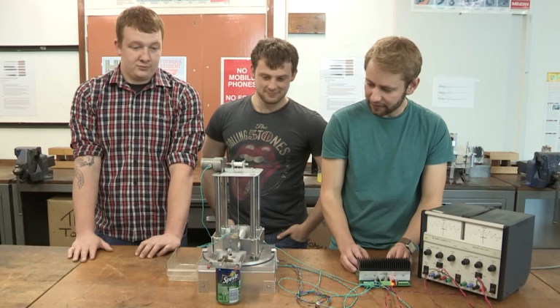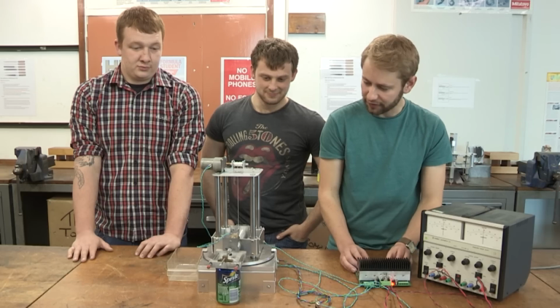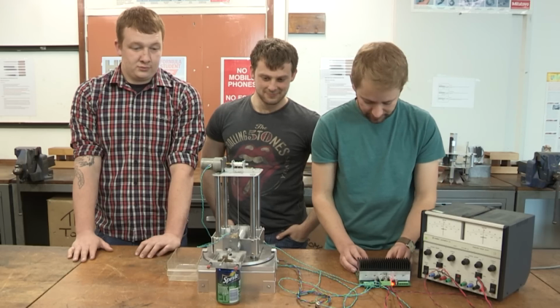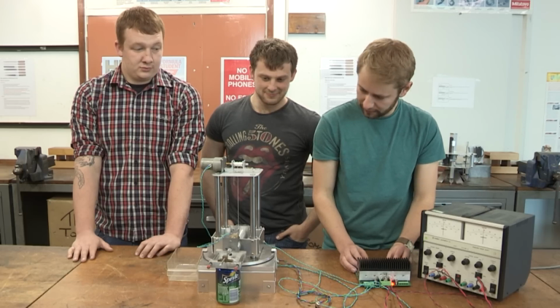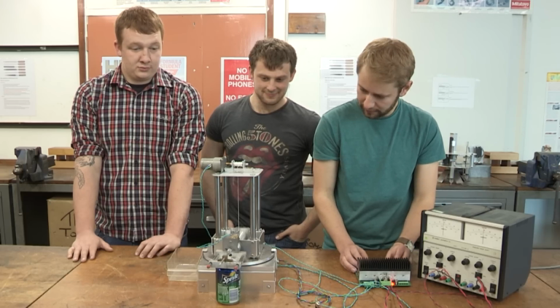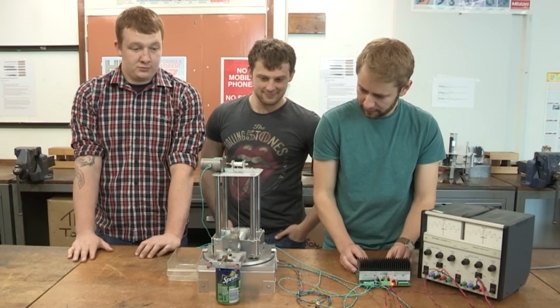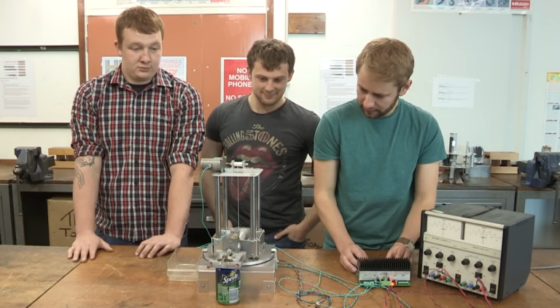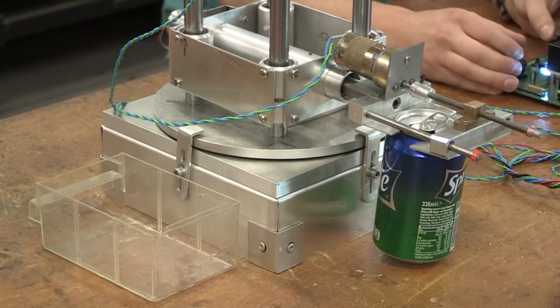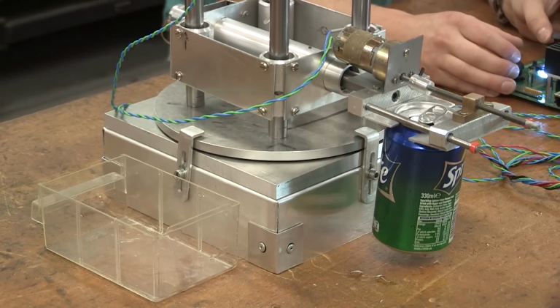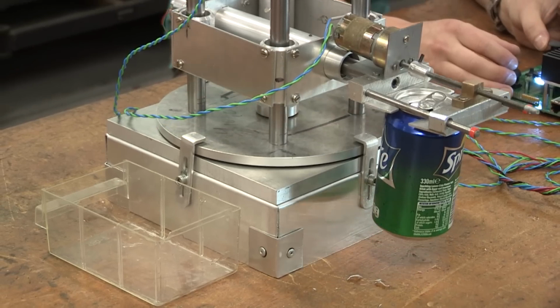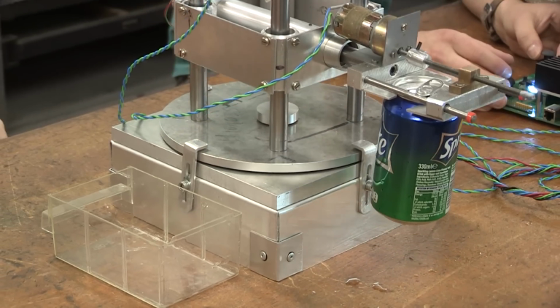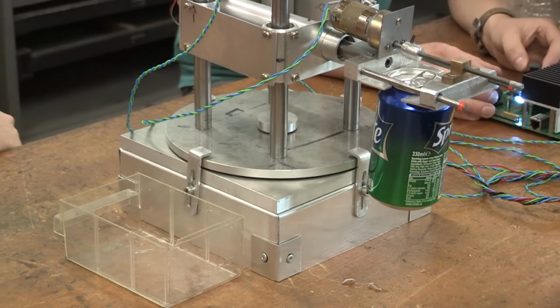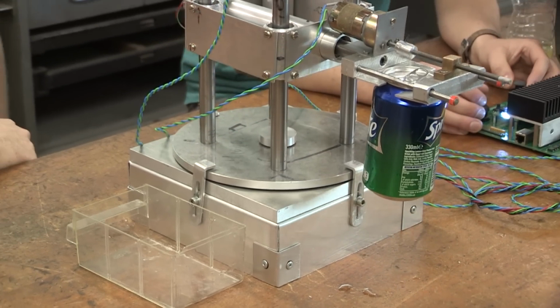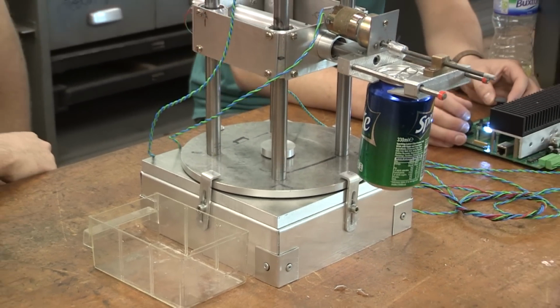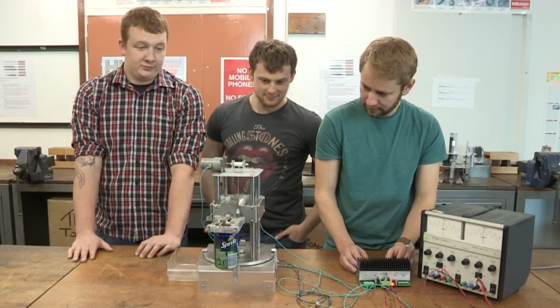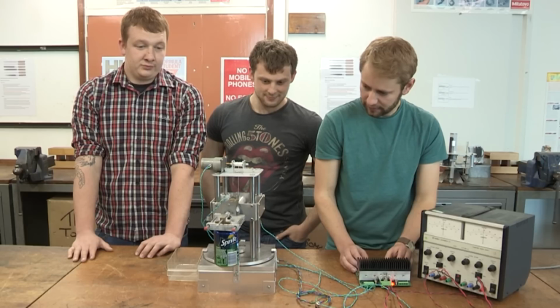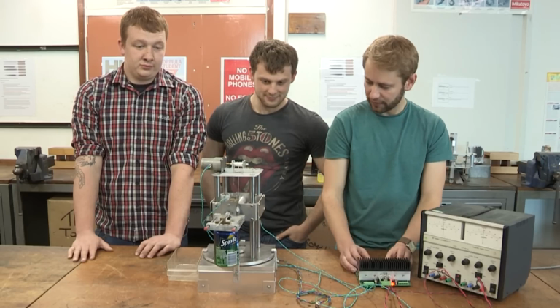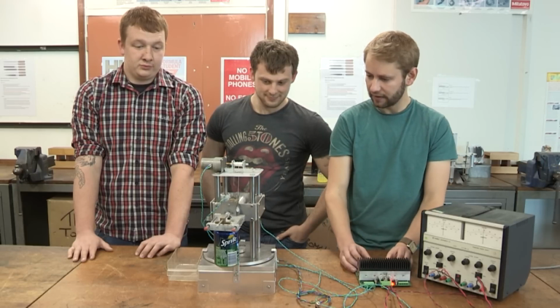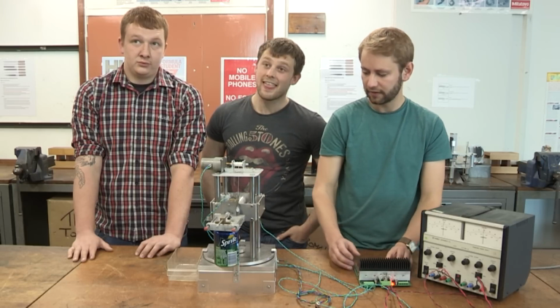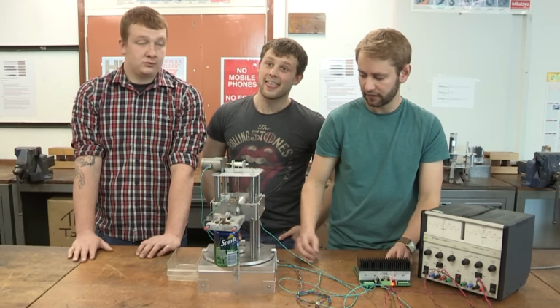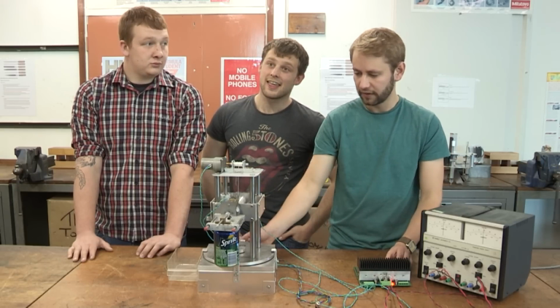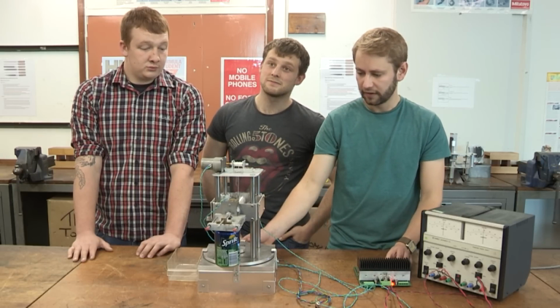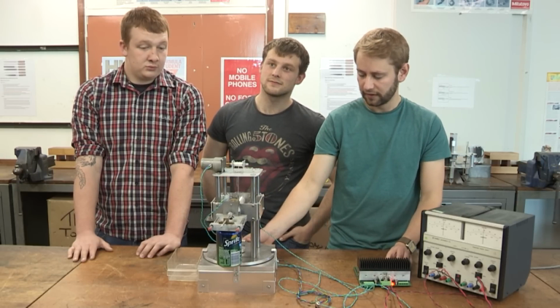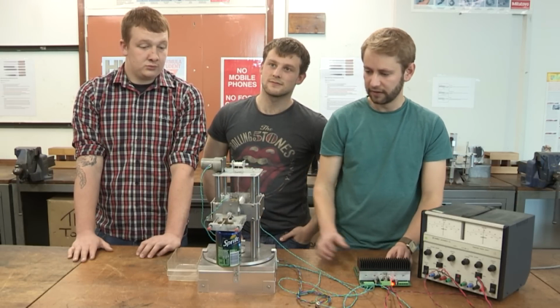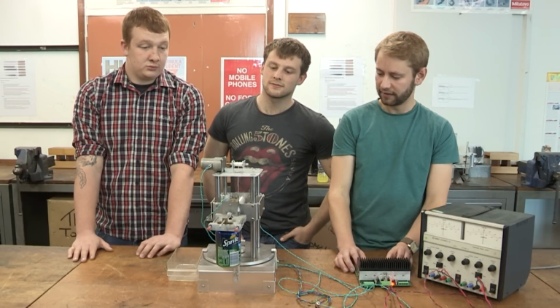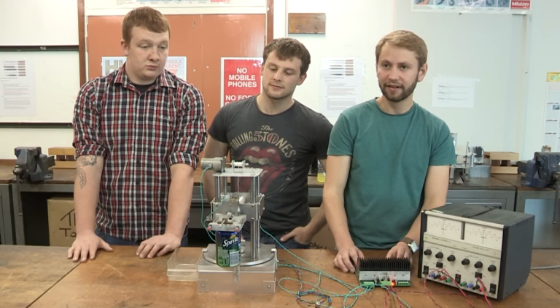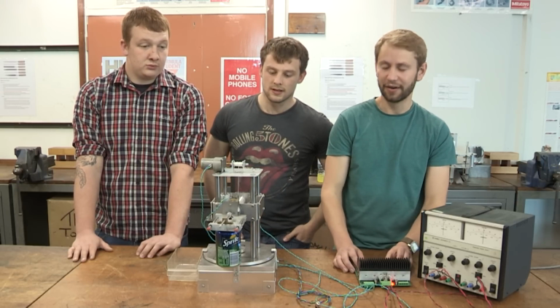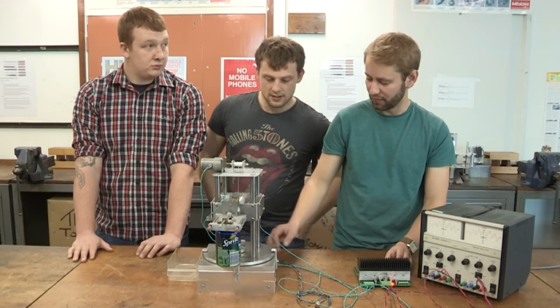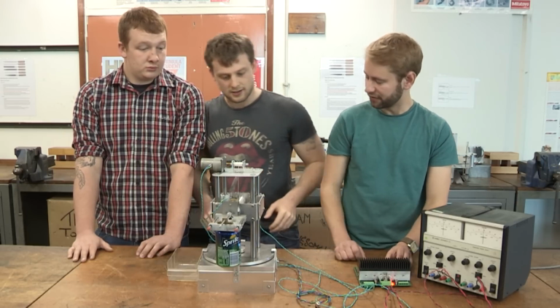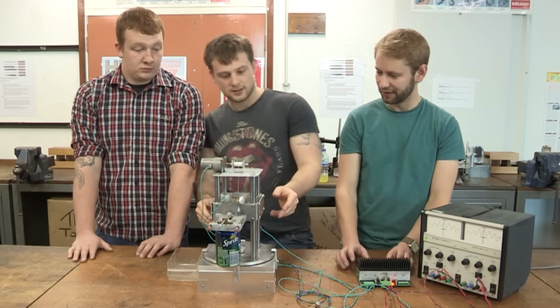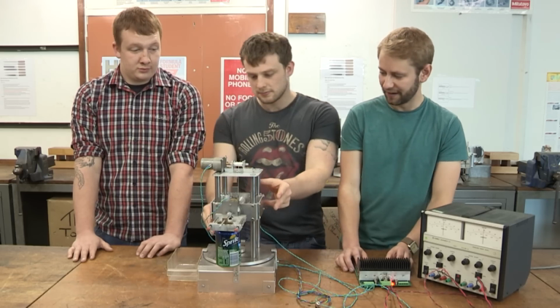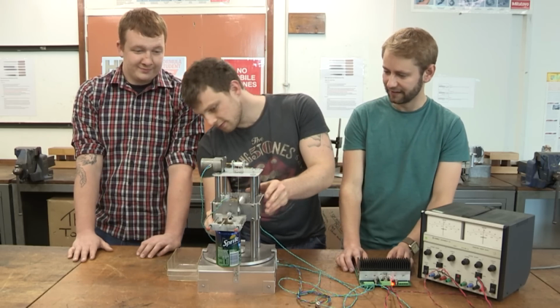So that should collect the can. I believe you've had one or two issues with the turntable motor, so are you going to move that round manually for me? Yeah, we'll have to do that by hand here.